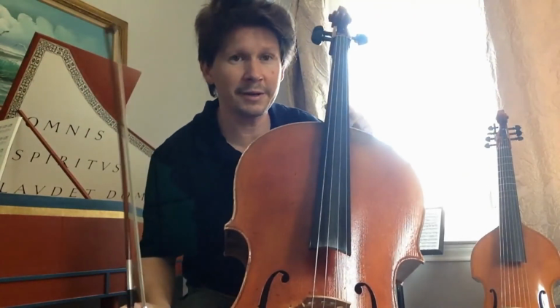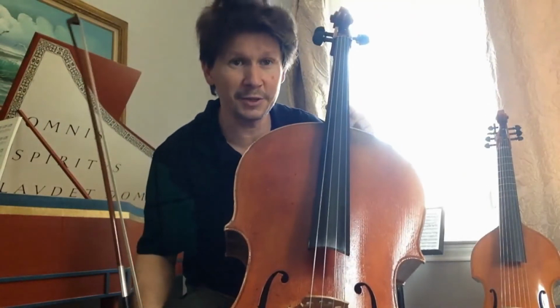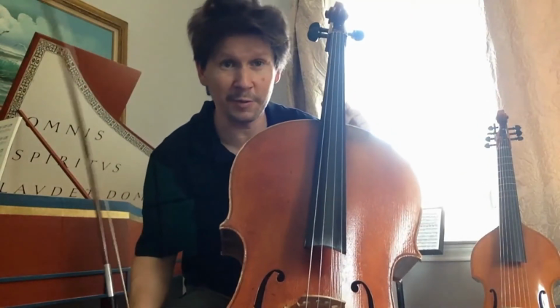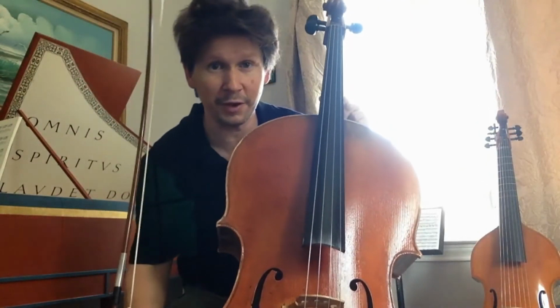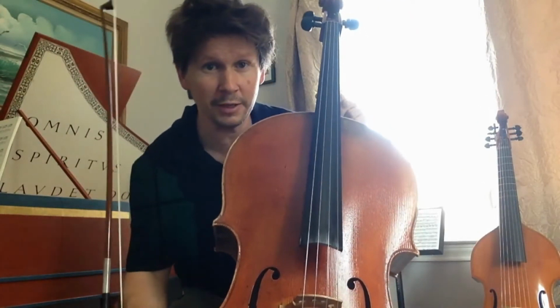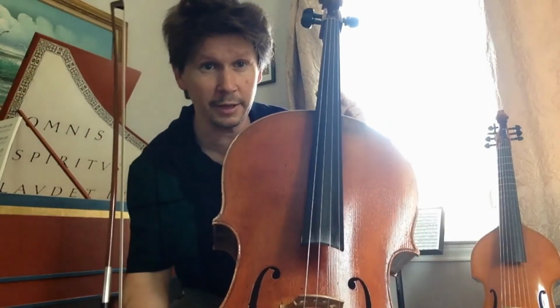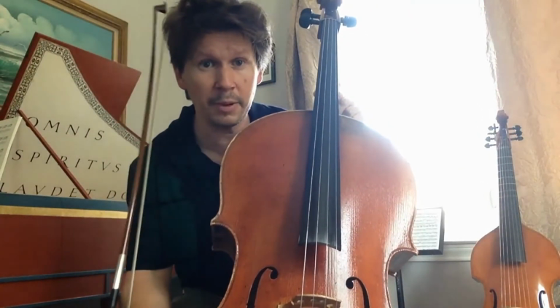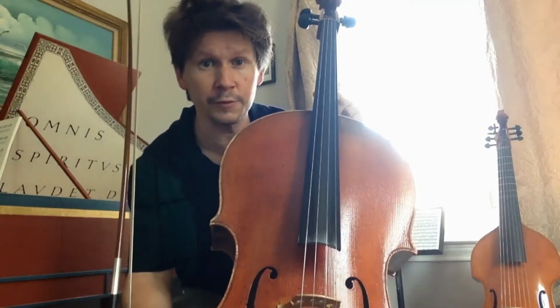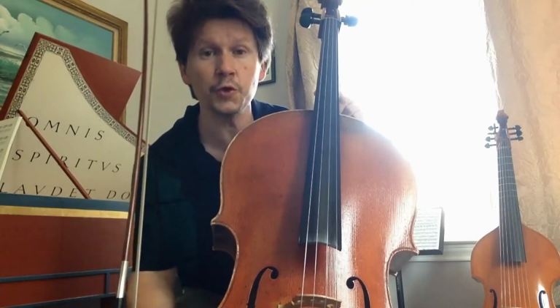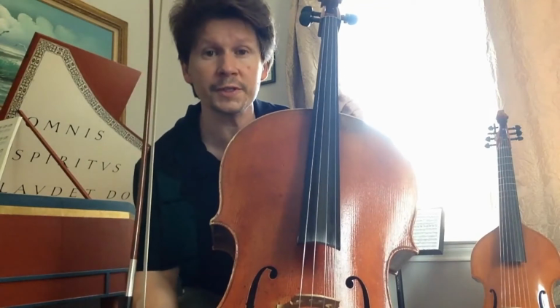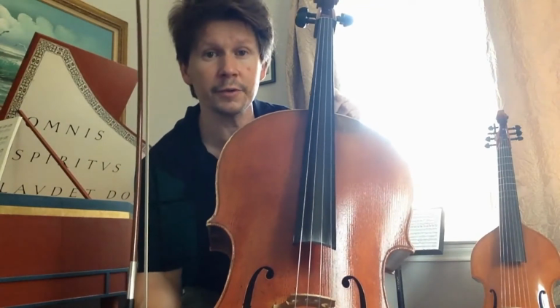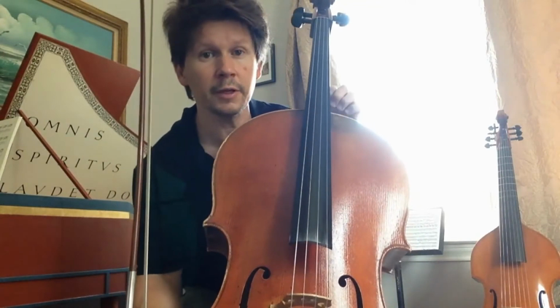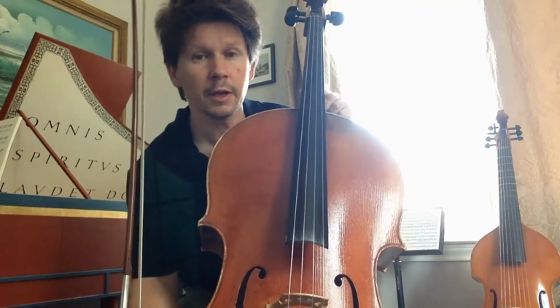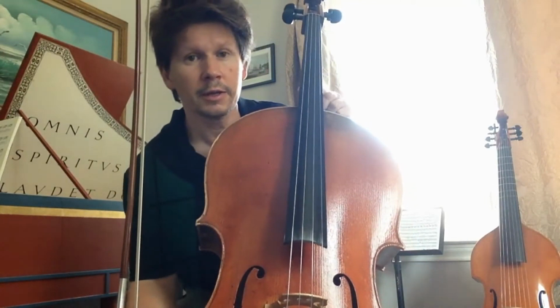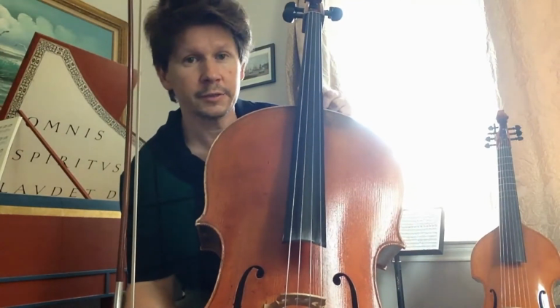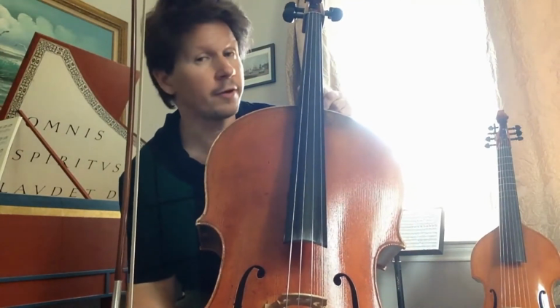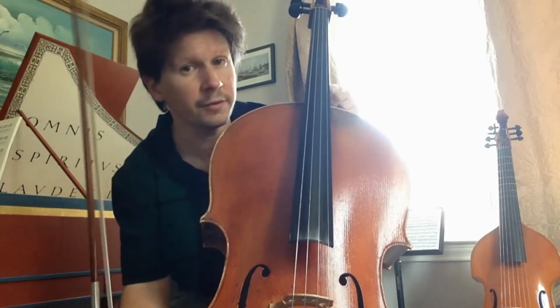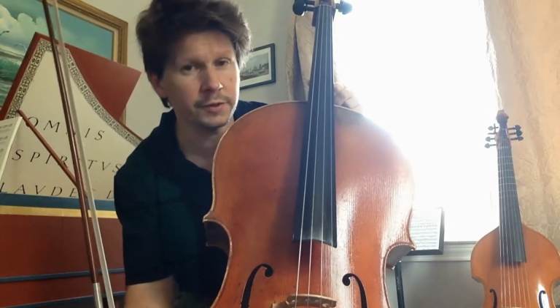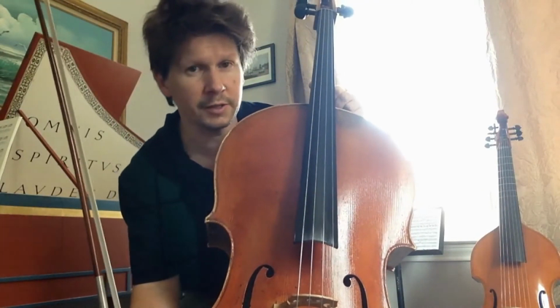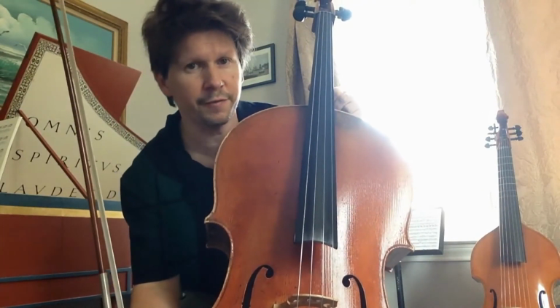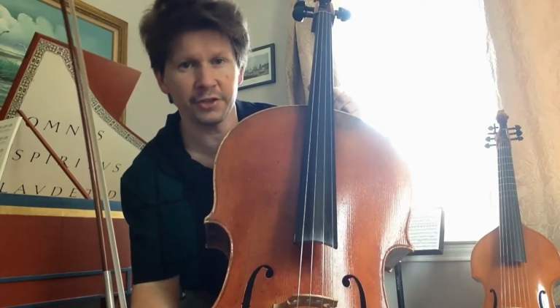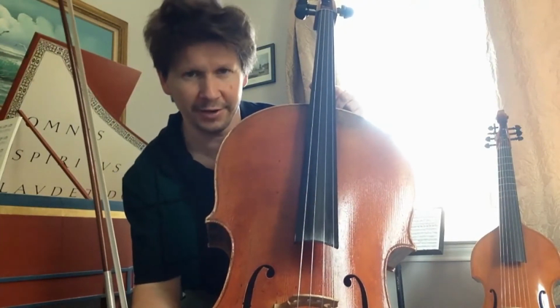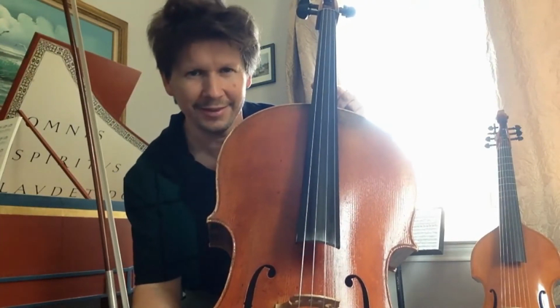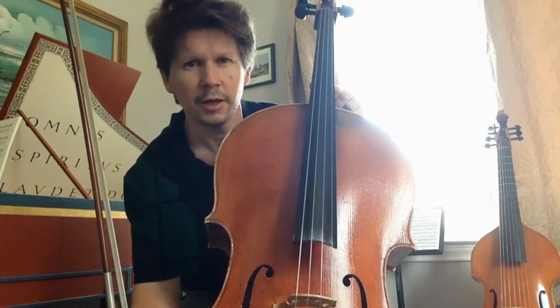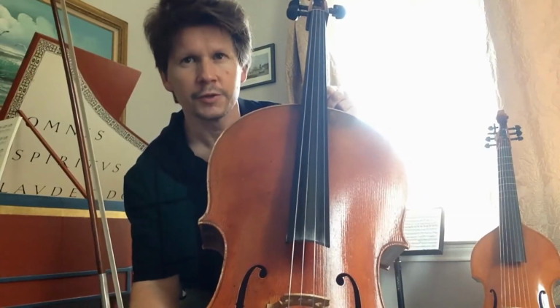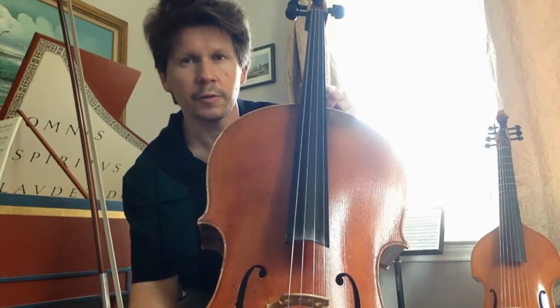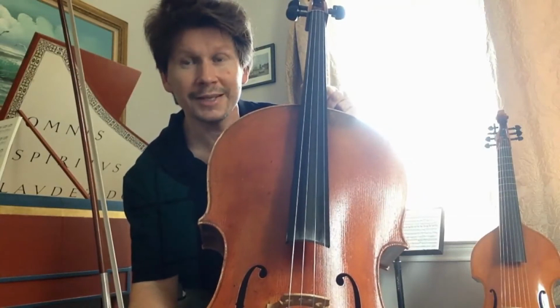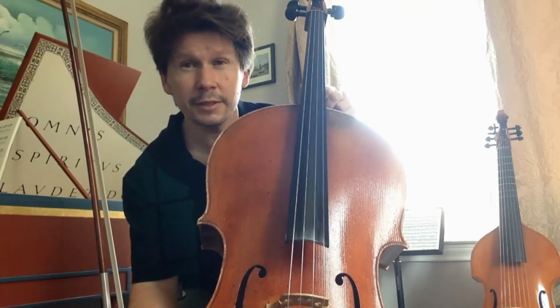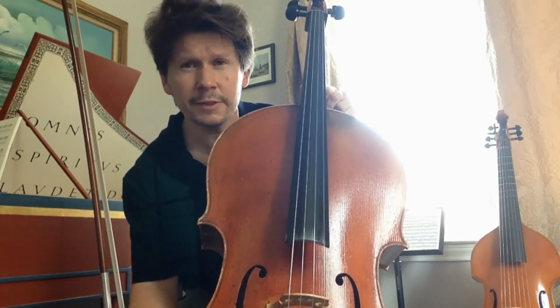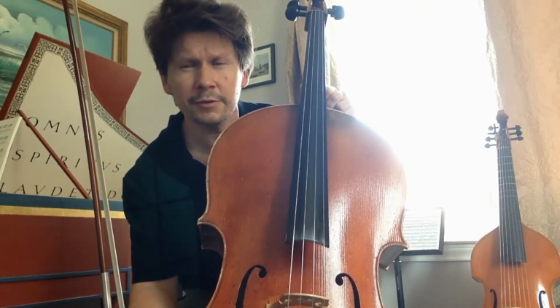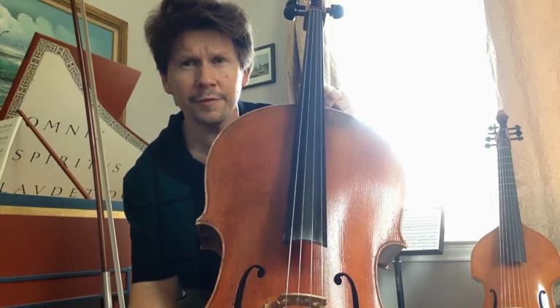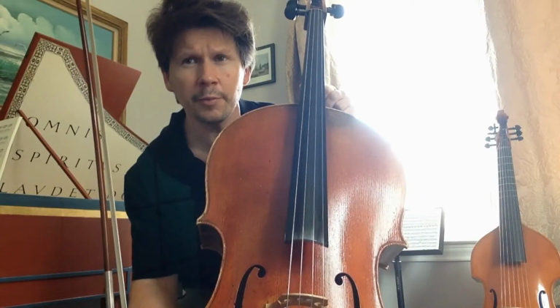My name is Louis-Marie Fardet and I'm playing with the Houston Symphony for over five years as fourth chair. Let's start with the very opening.